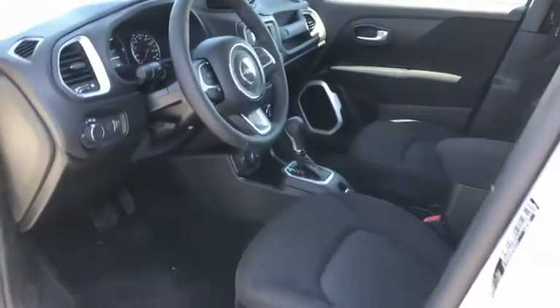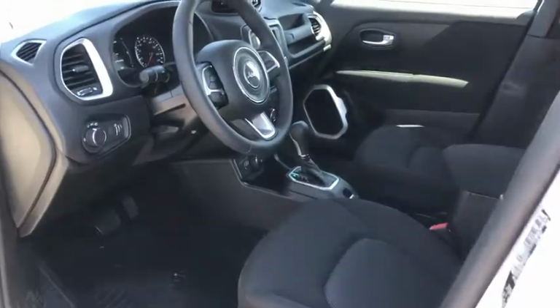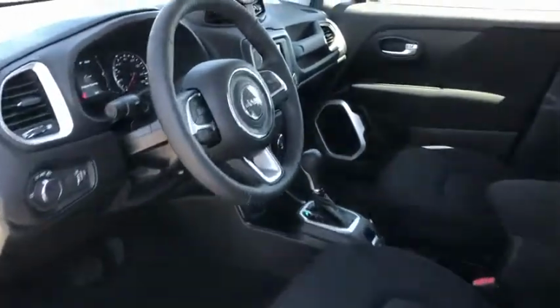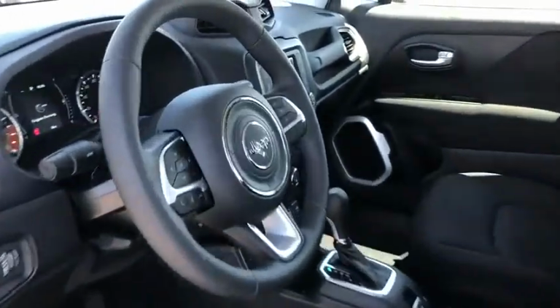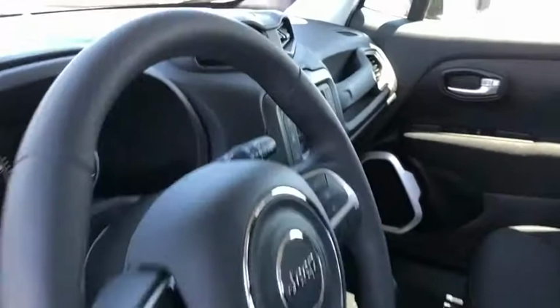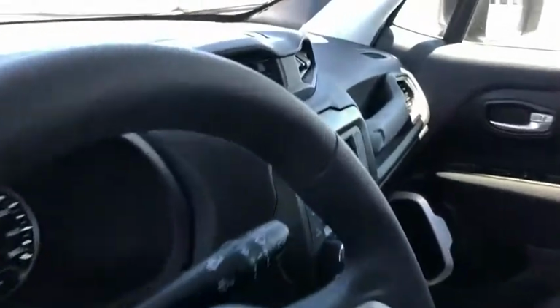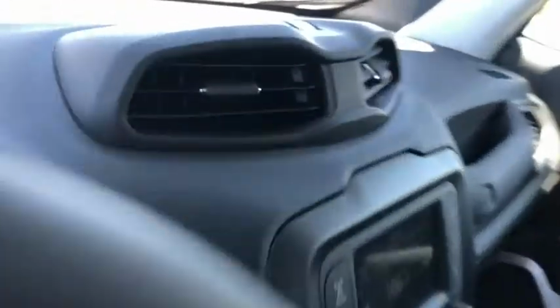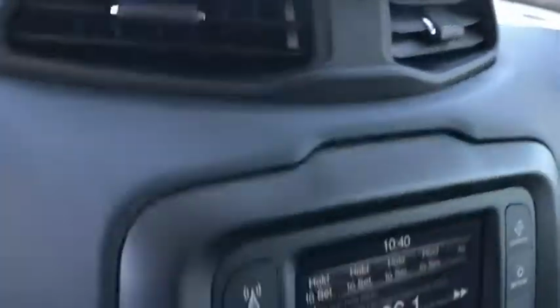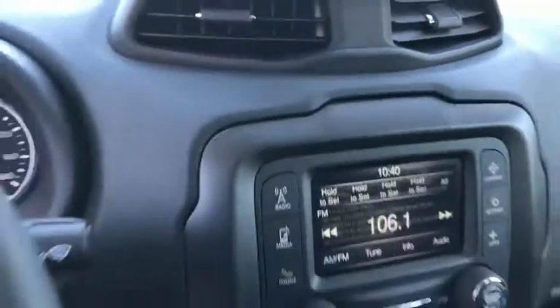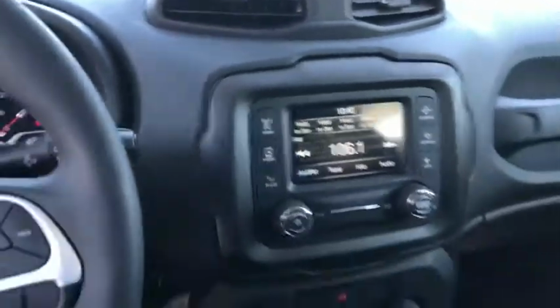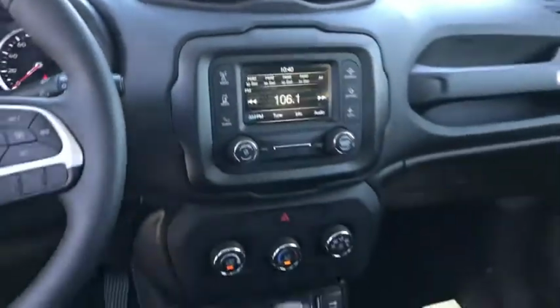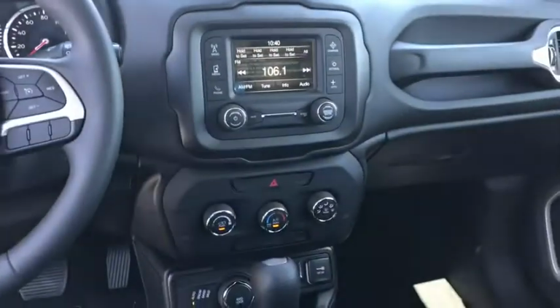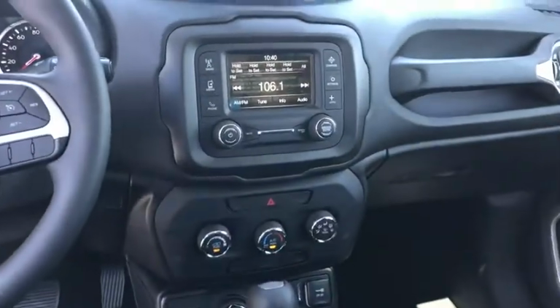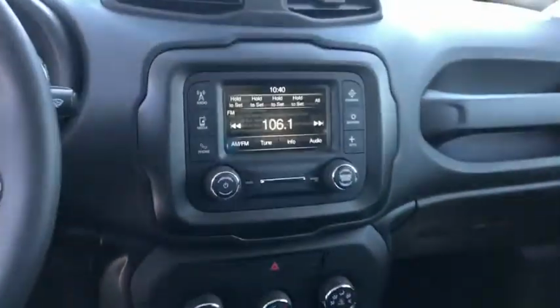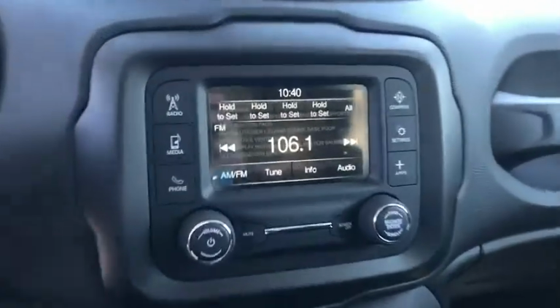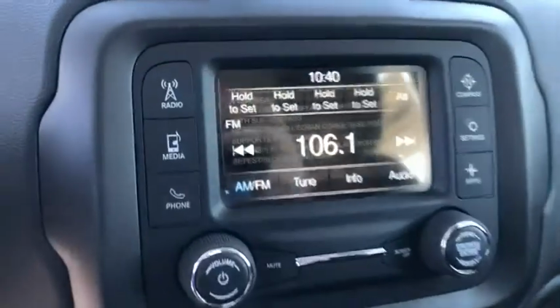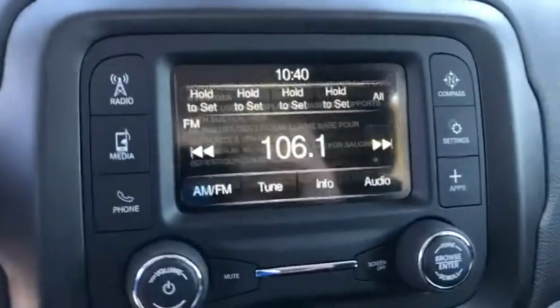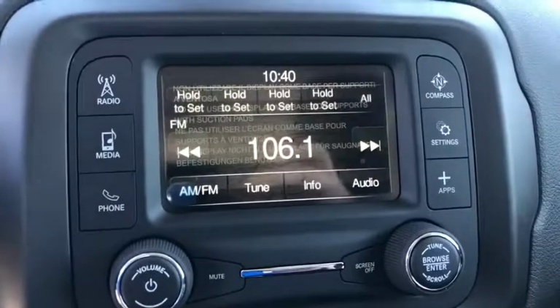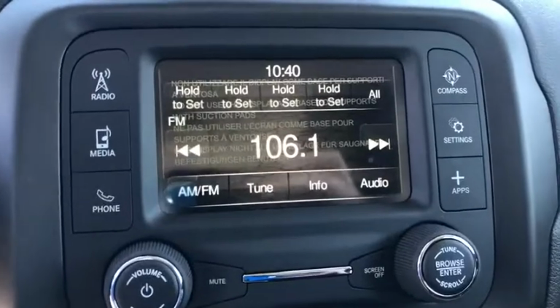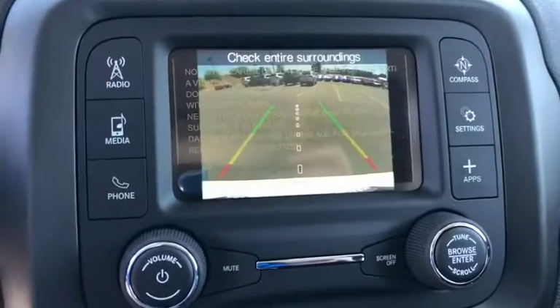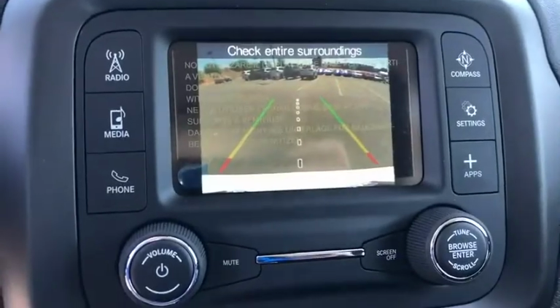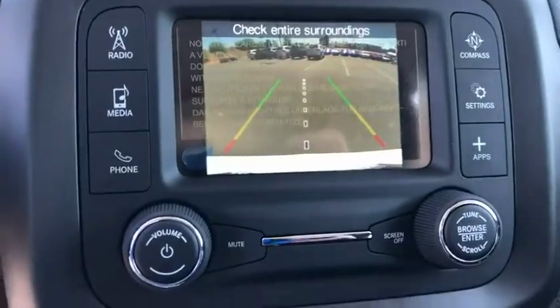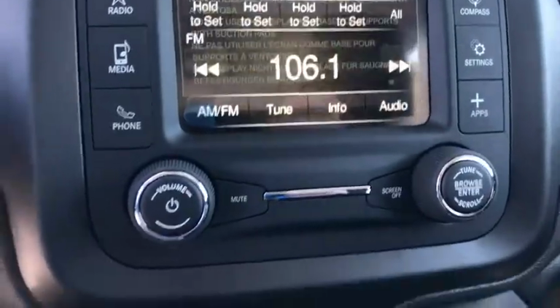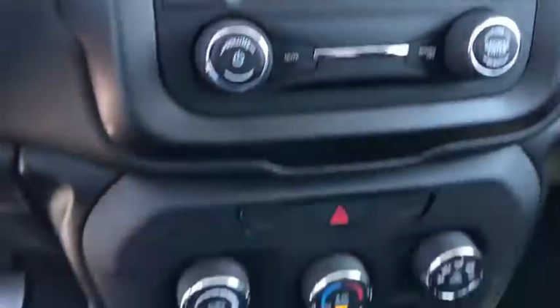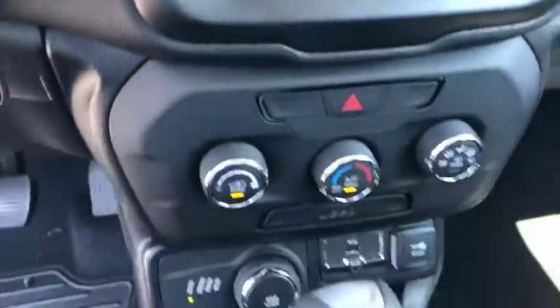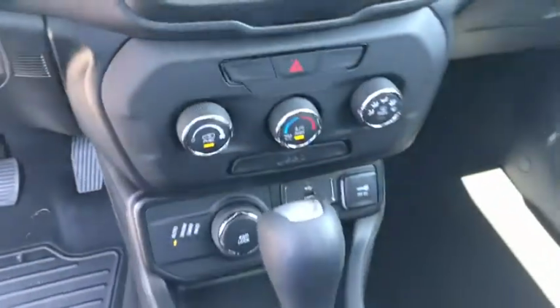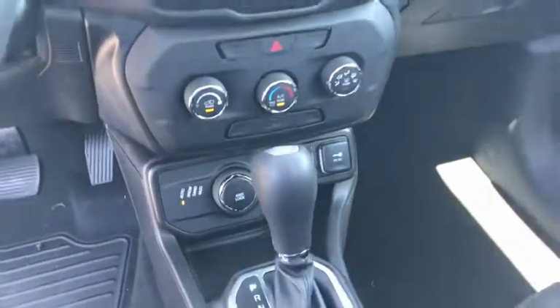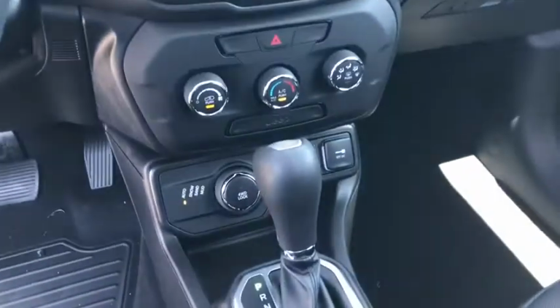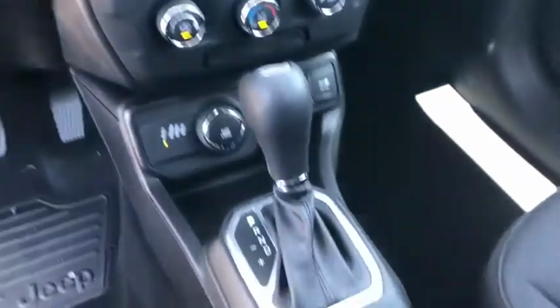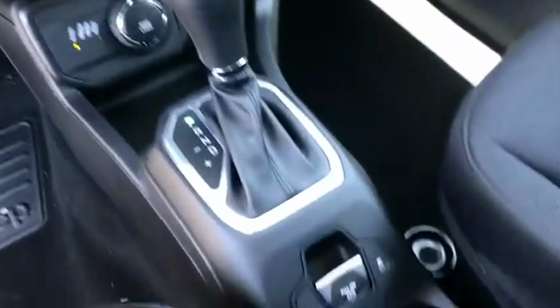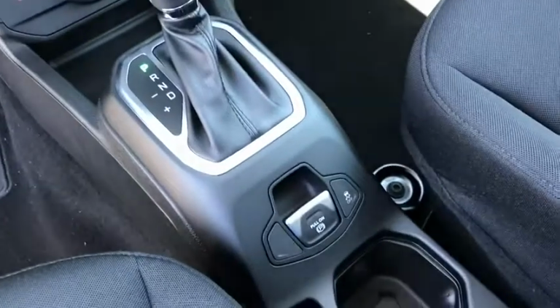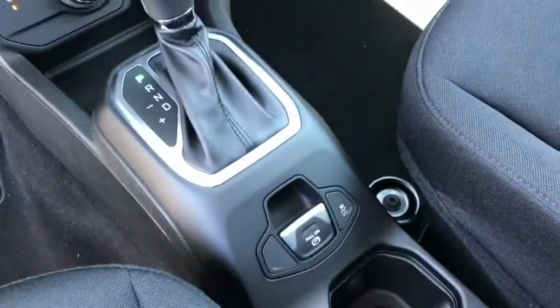Electronic stability control, tachometer, overhead console, remote keyless entry, brake assist, panic alarm, rear window wiper, rear view camera, driver vanity mirror, front reading lamps, tilt steering wheel.